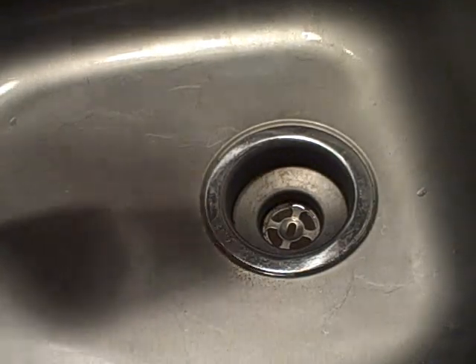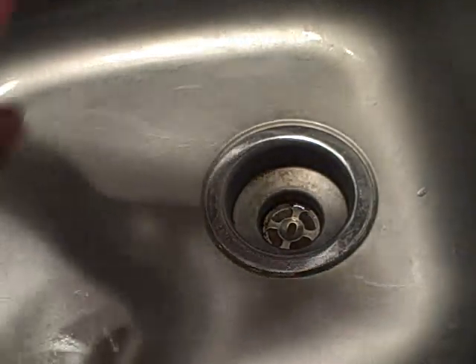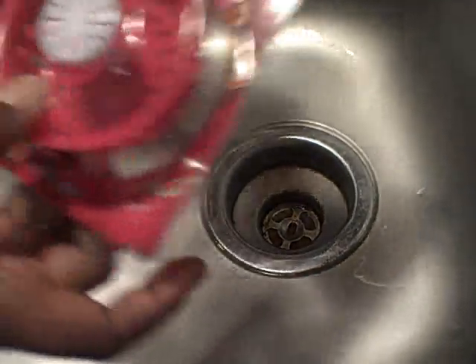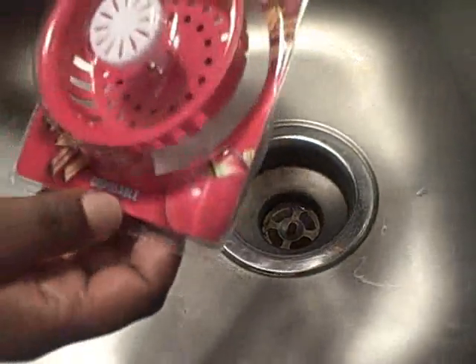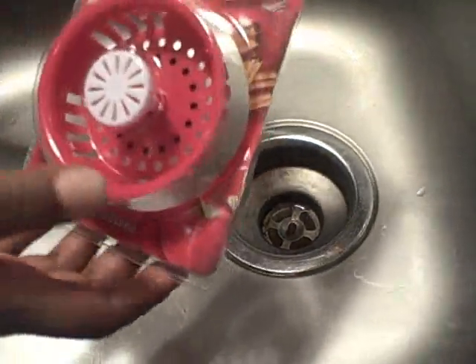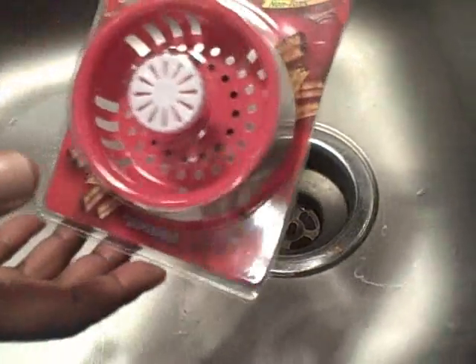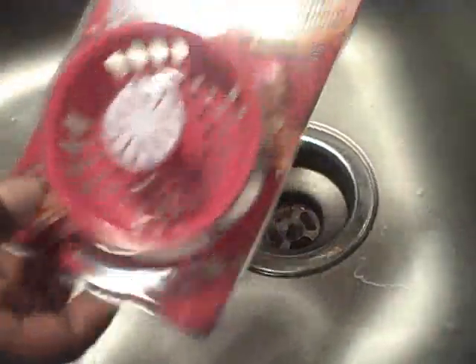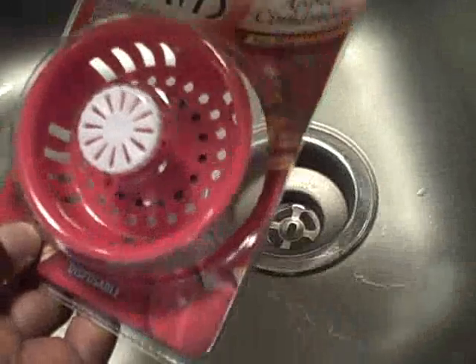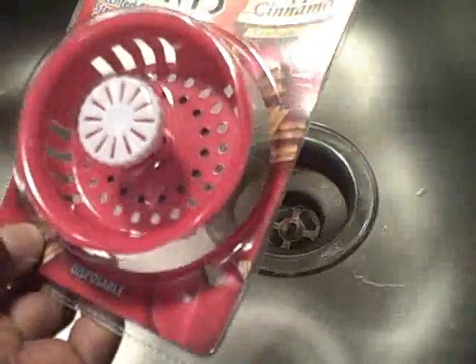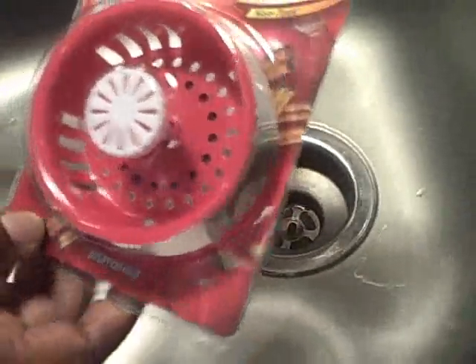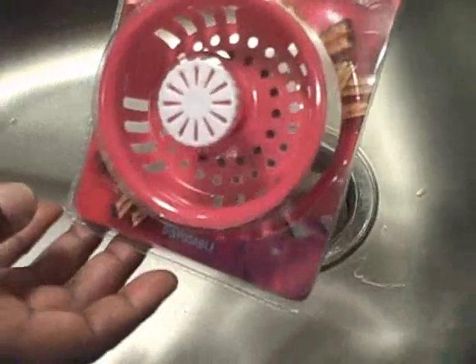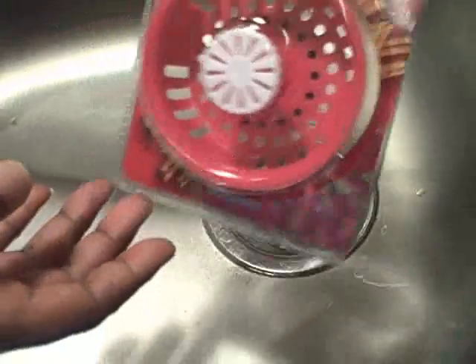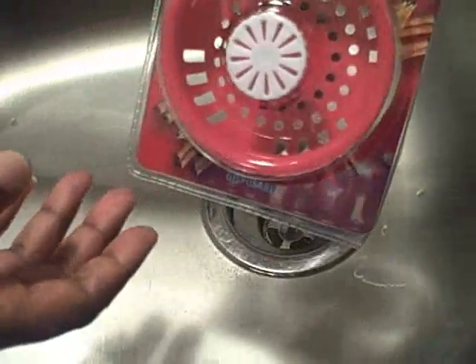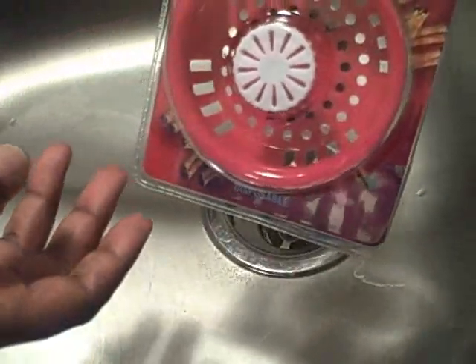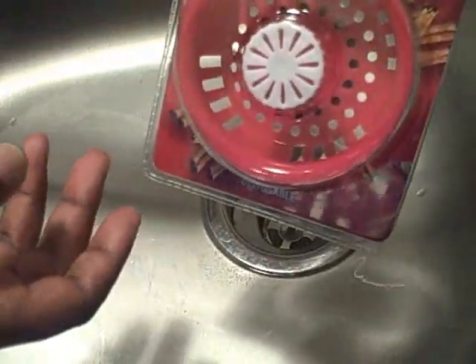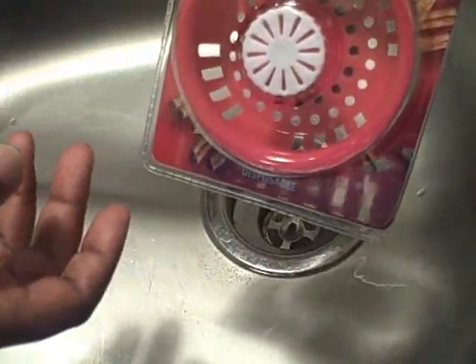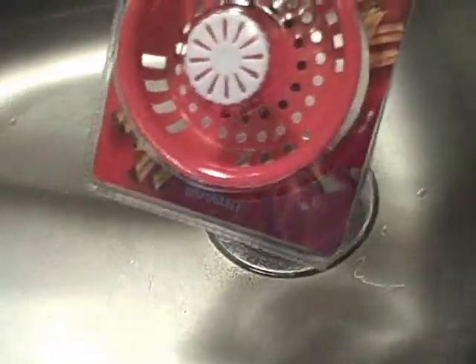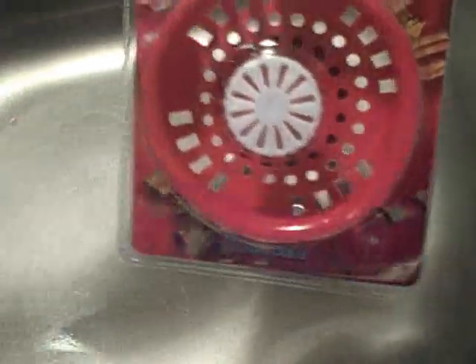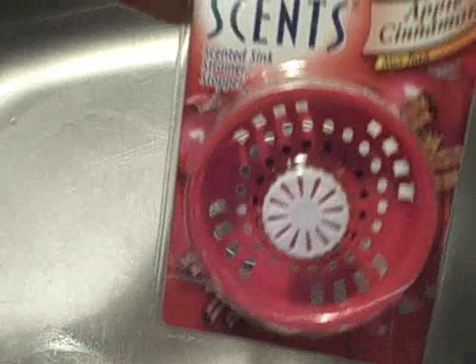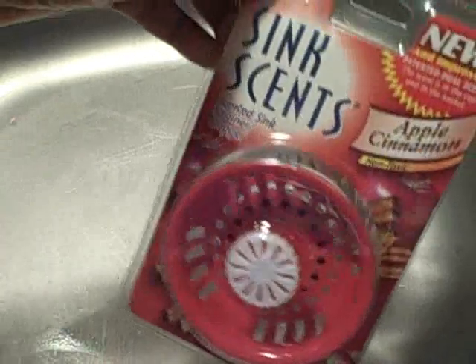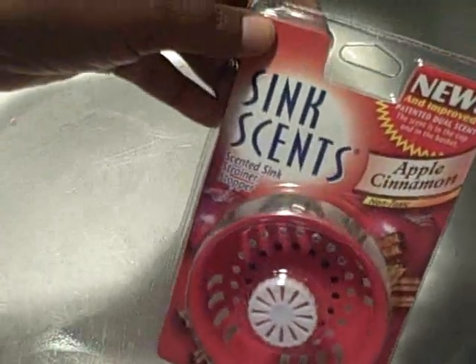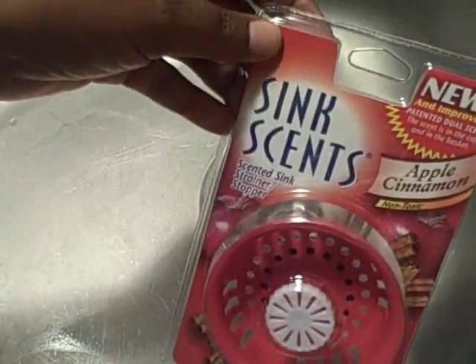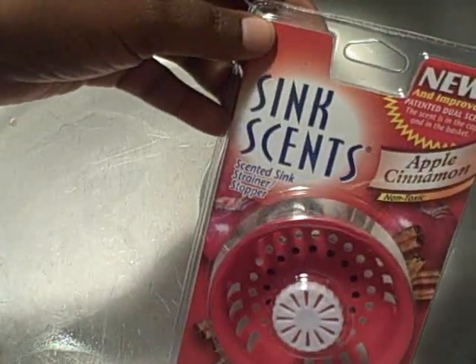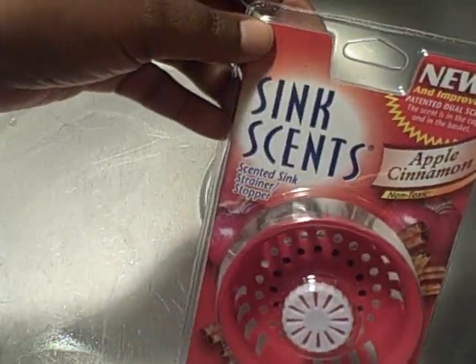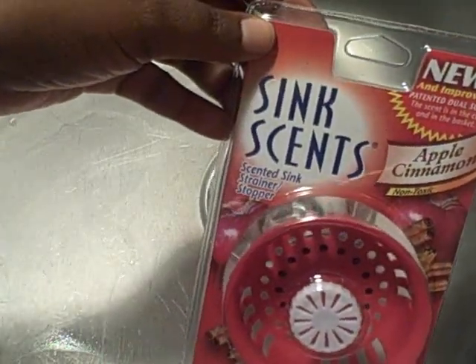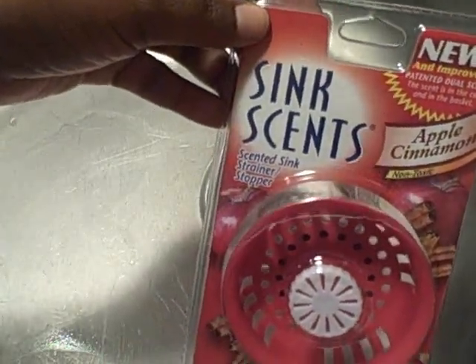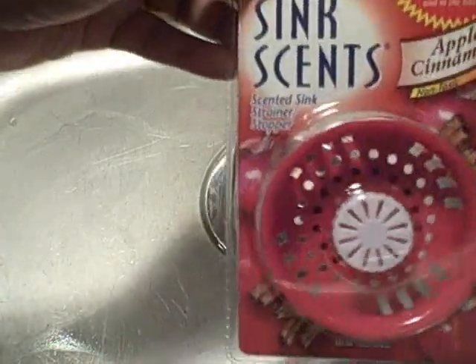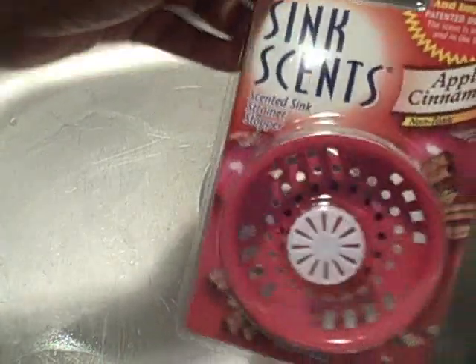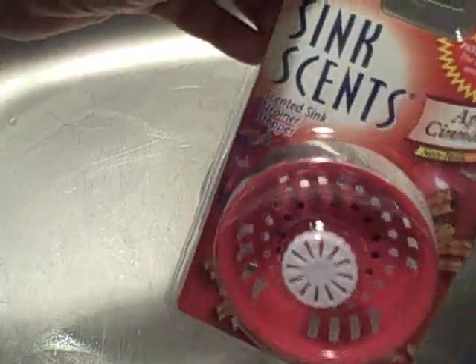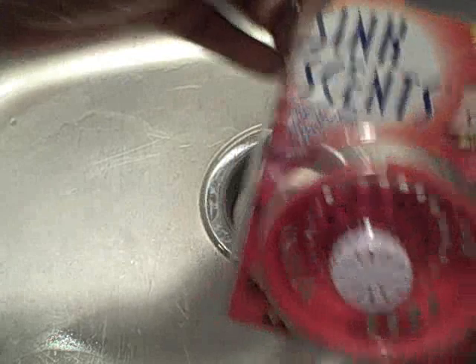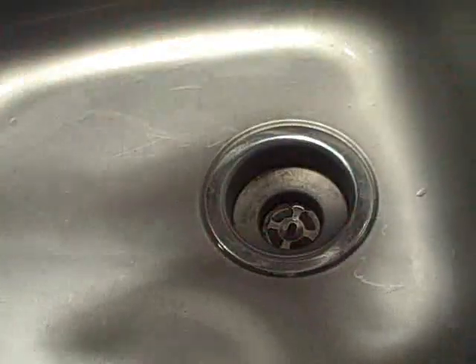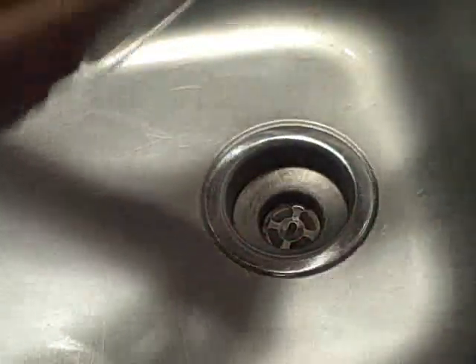This is a review on the SinkSense Apple Cinnamon Scented Sink Strainer Stopper. I'm going to see how this works and give it a try right now.